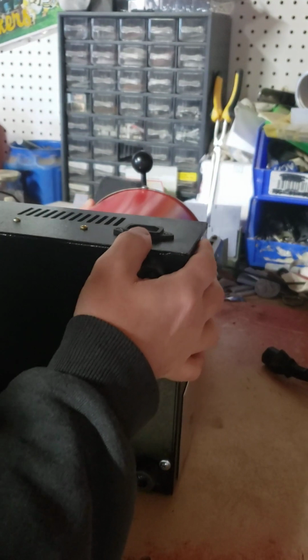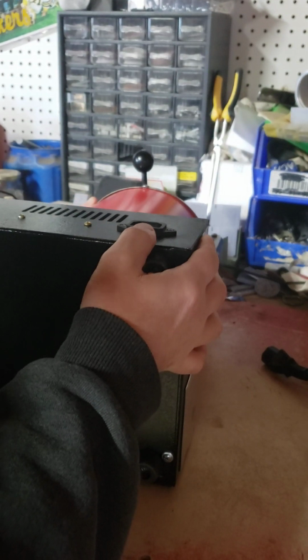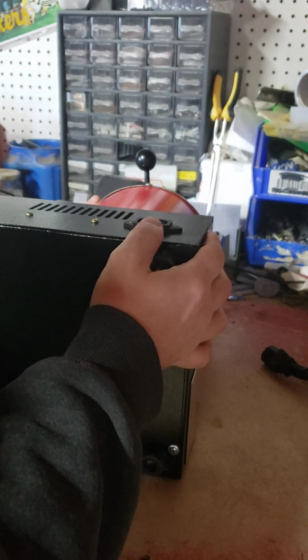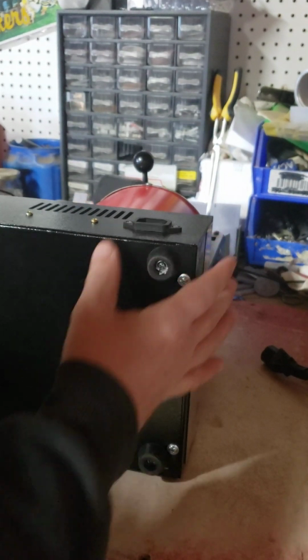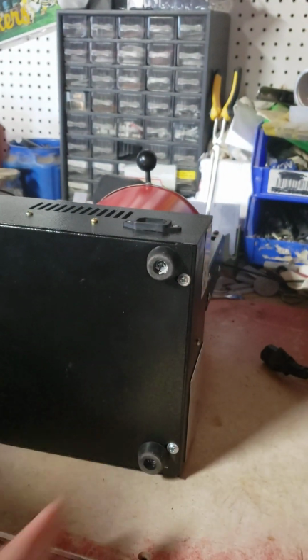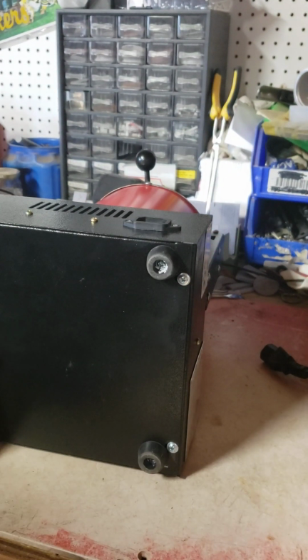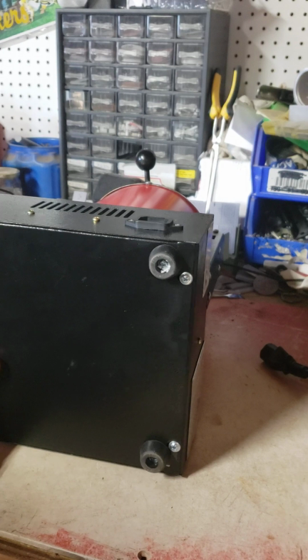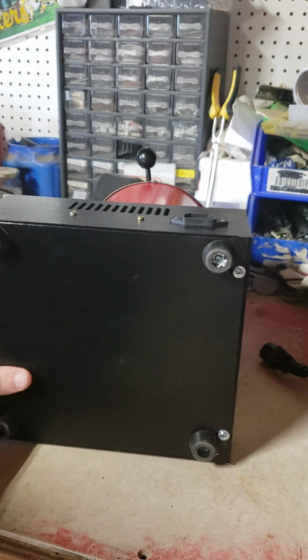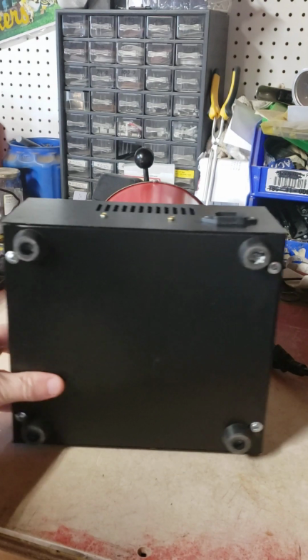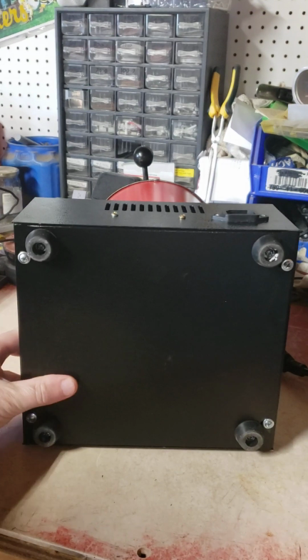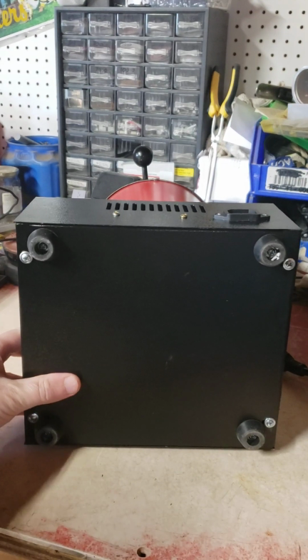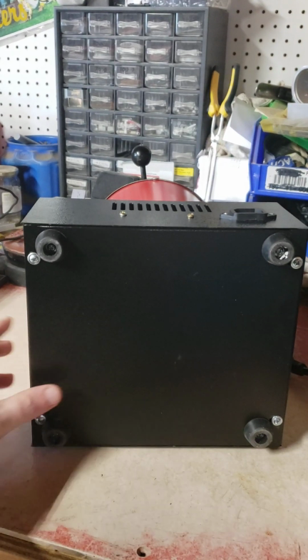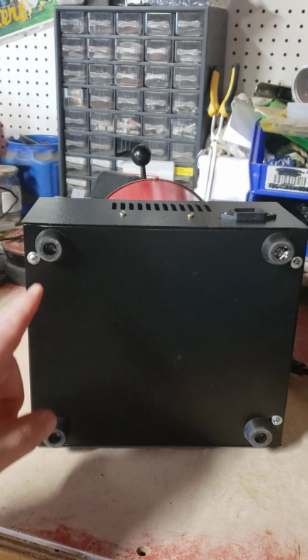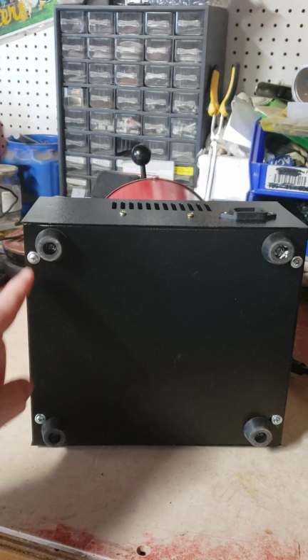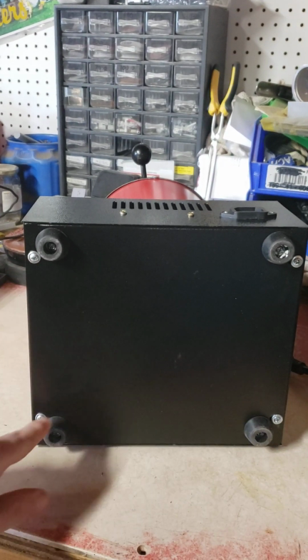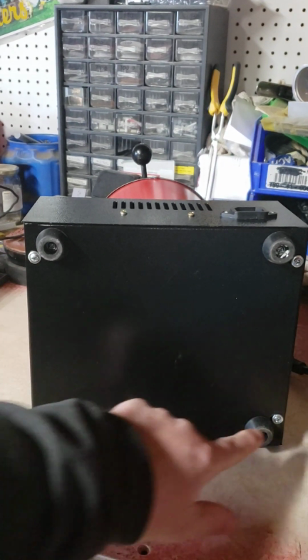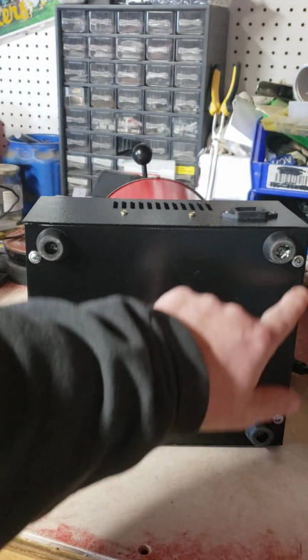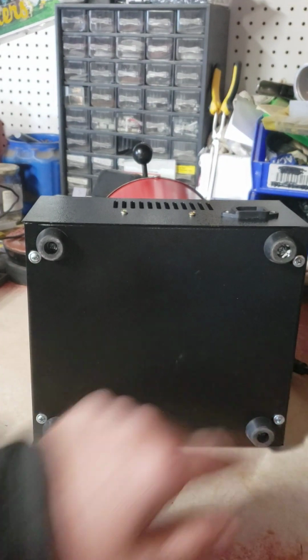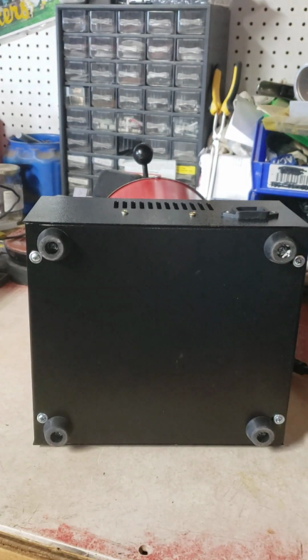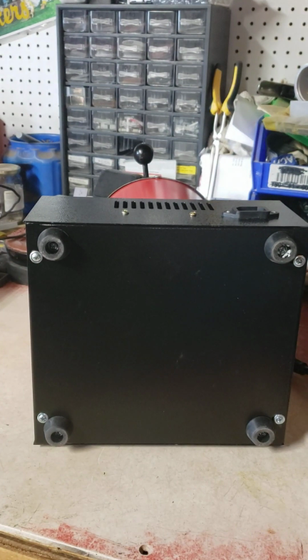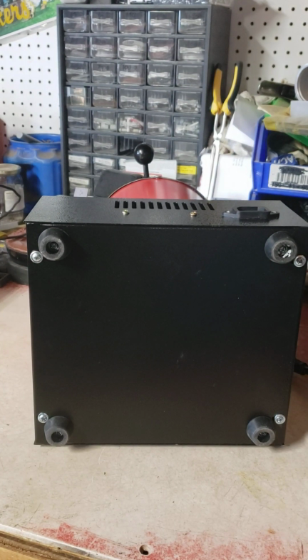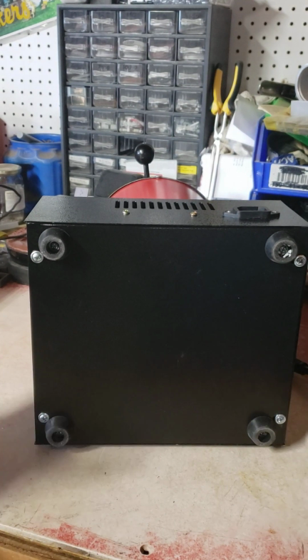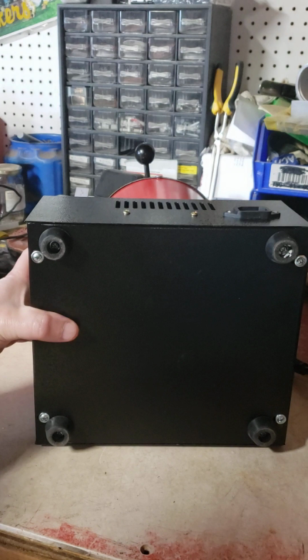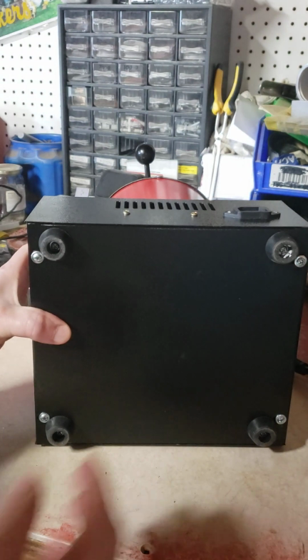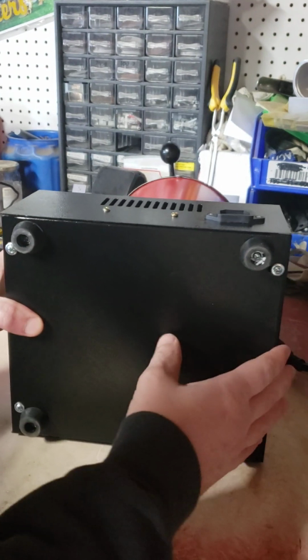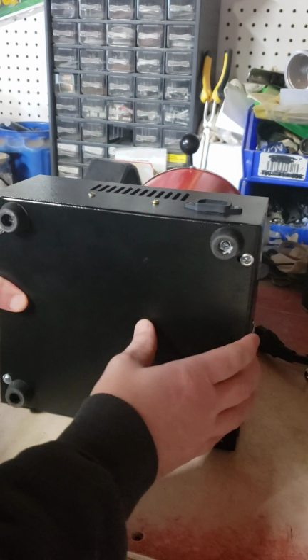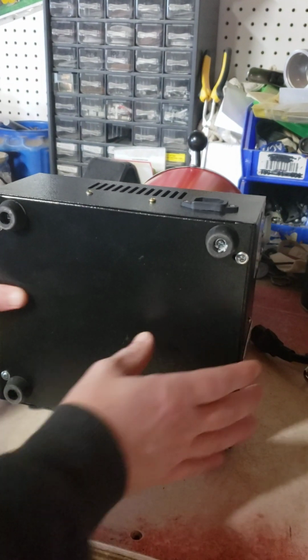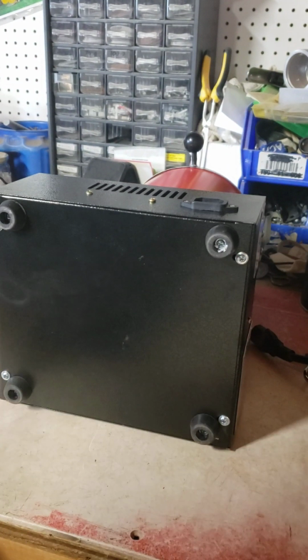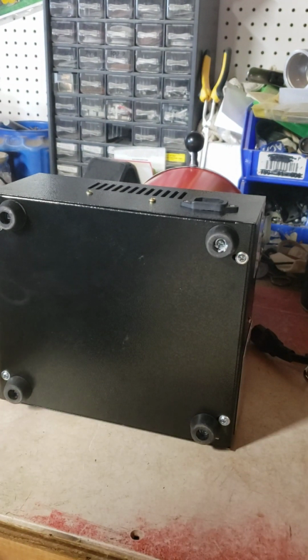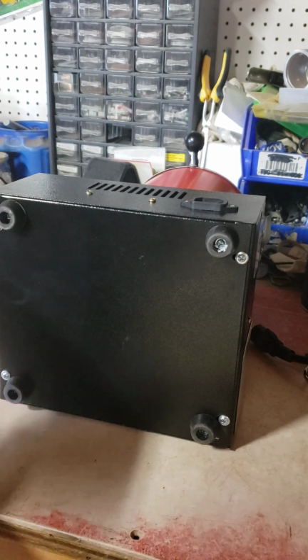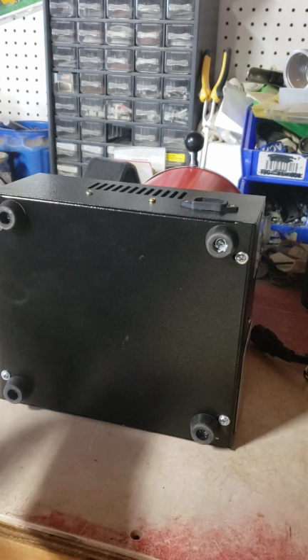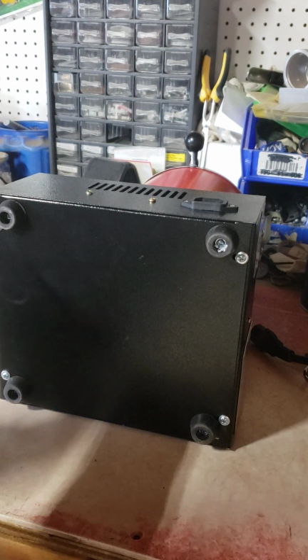You're going to want to tip this over, and then you've got four screws holding the bottom plate on, so we're going to take those off.